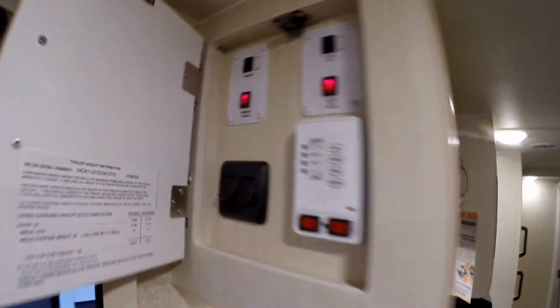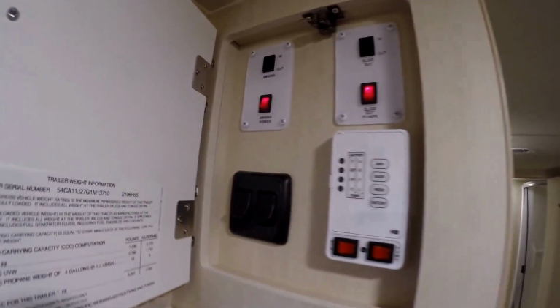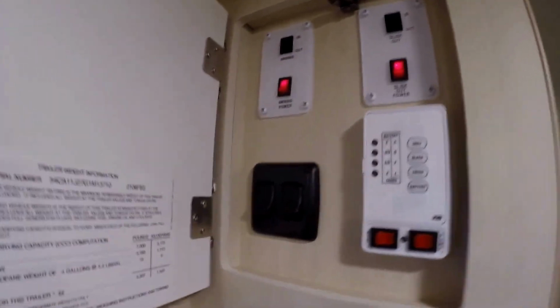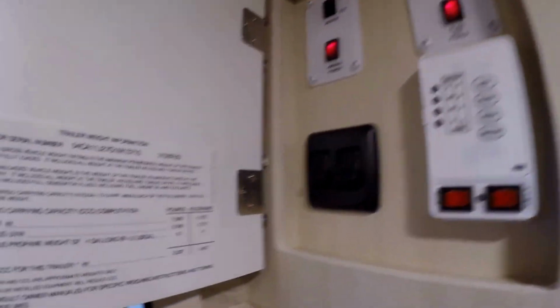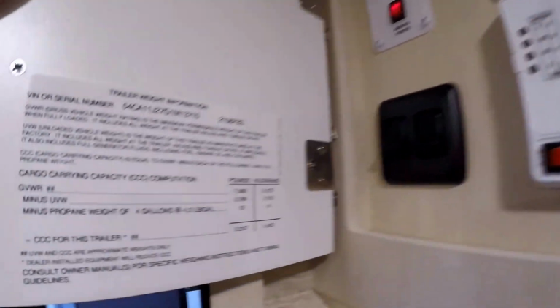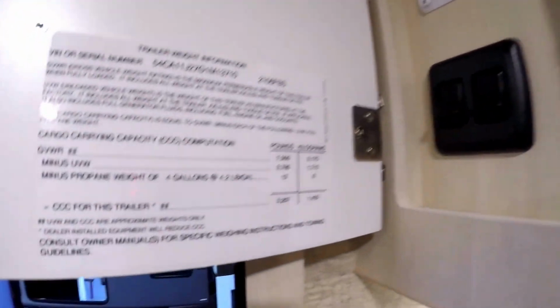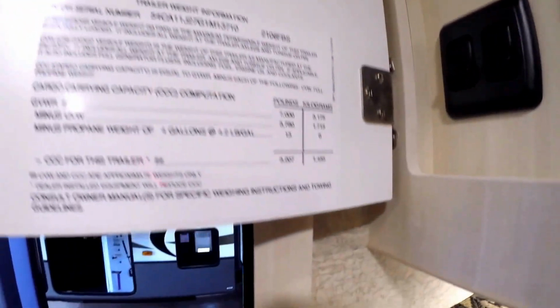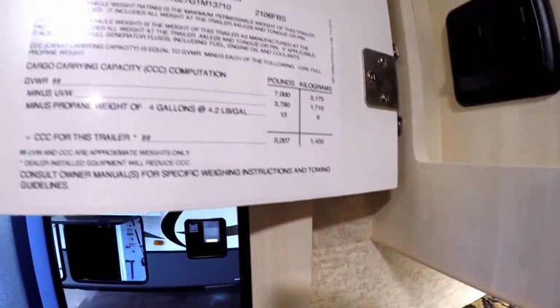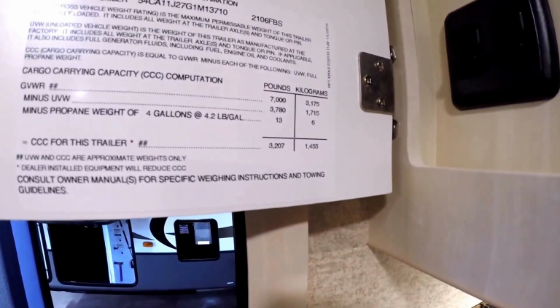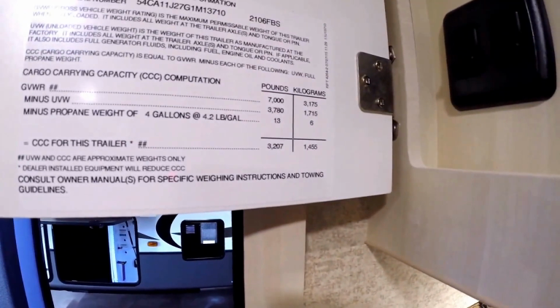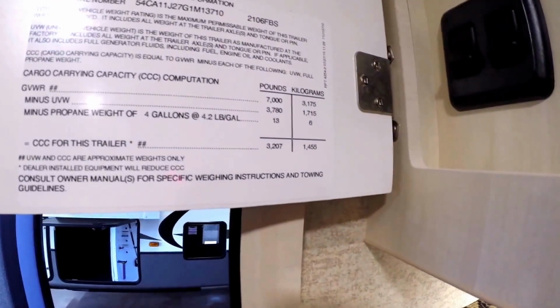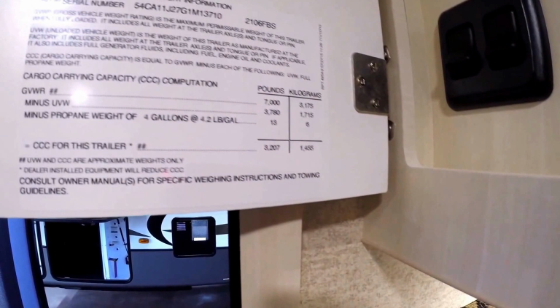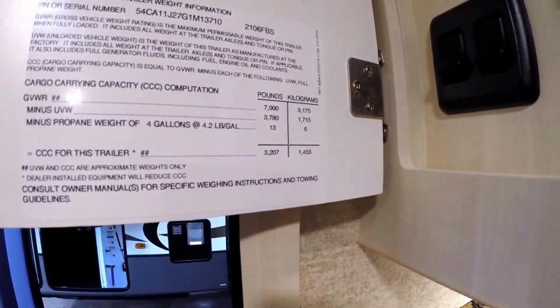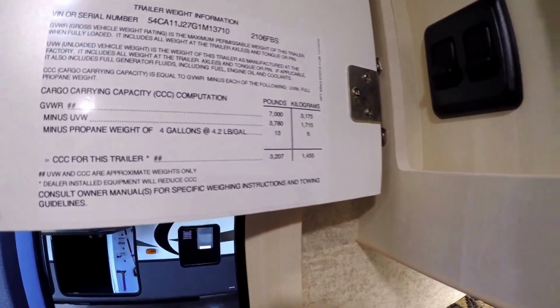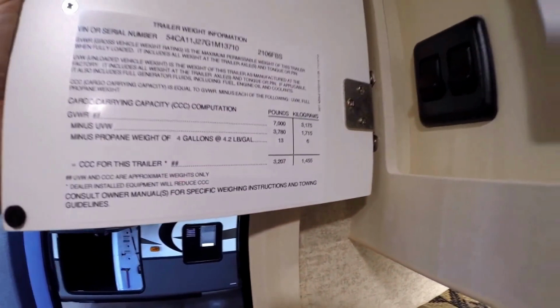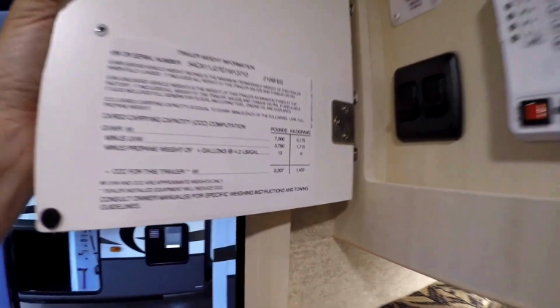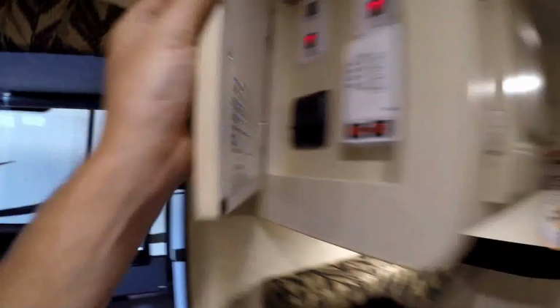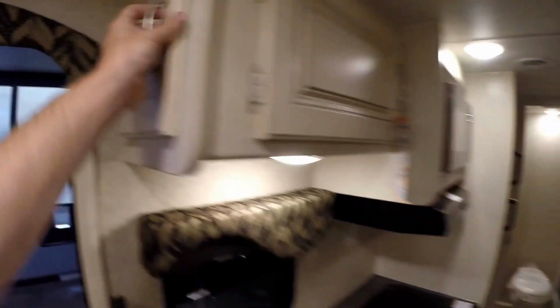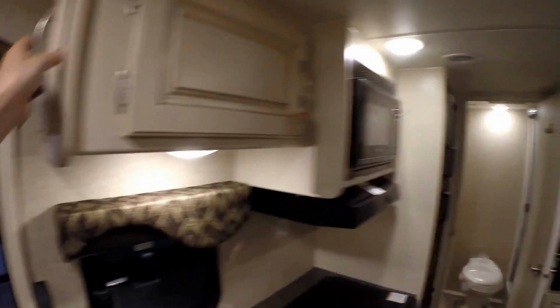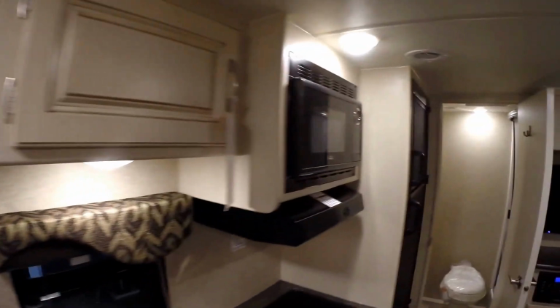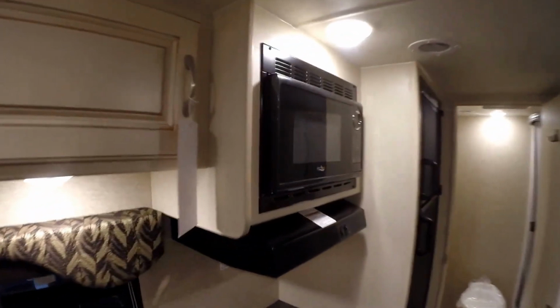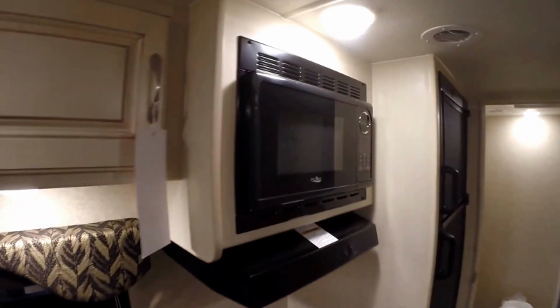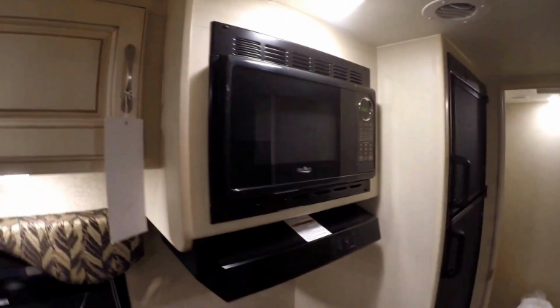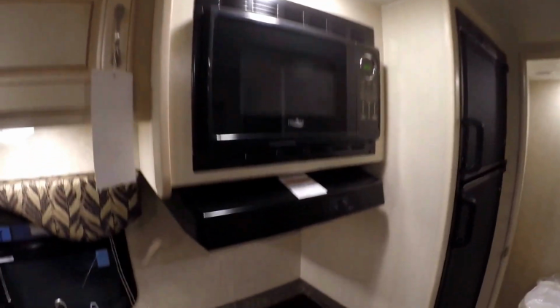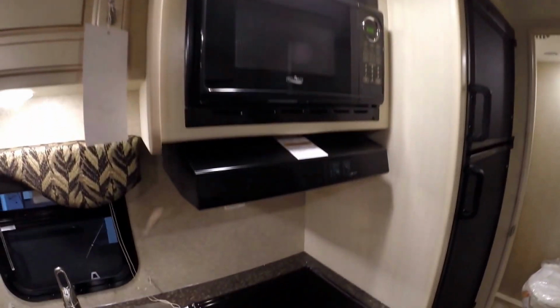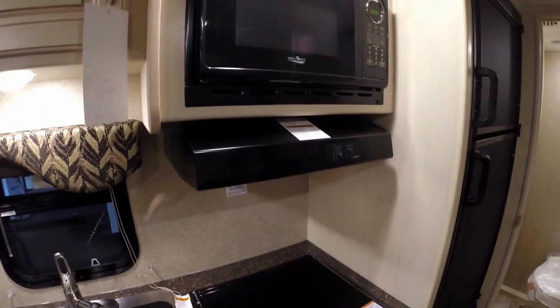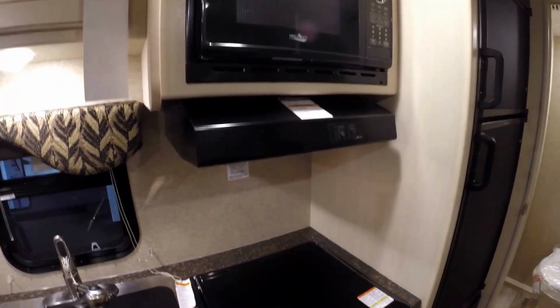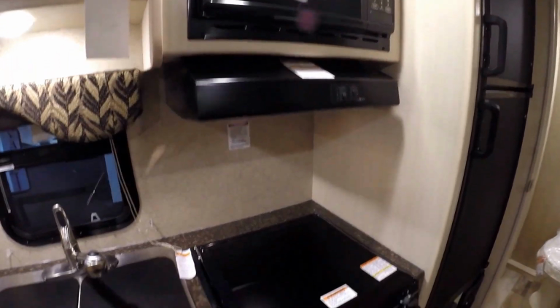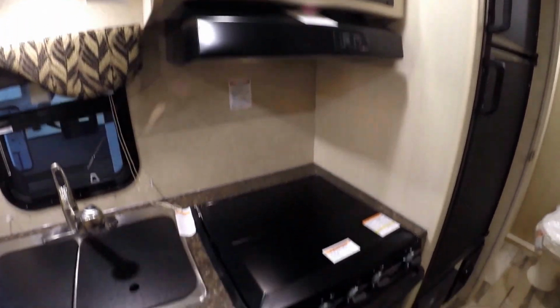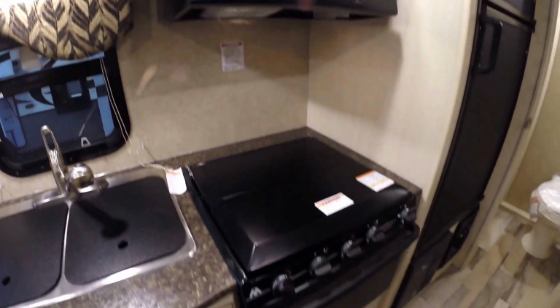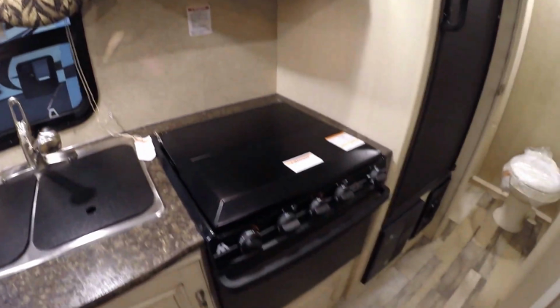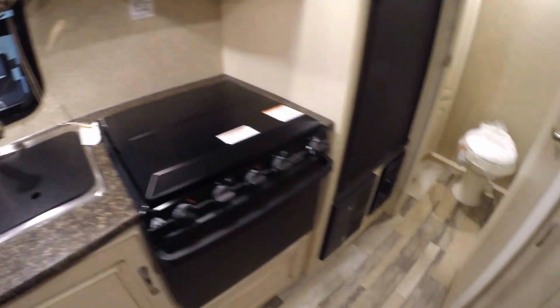Got your power awning switch up here. I just wanted to show you that the unloaded vehicle weight is 3,780 pounds. There you've got your microwave, your fan above your cooktop, and that oven.